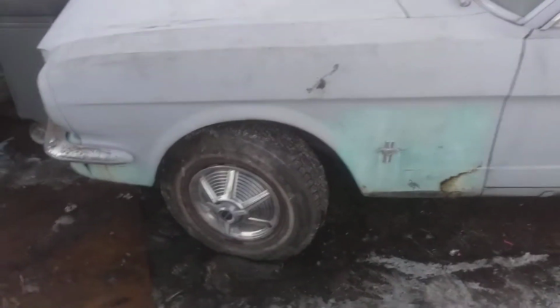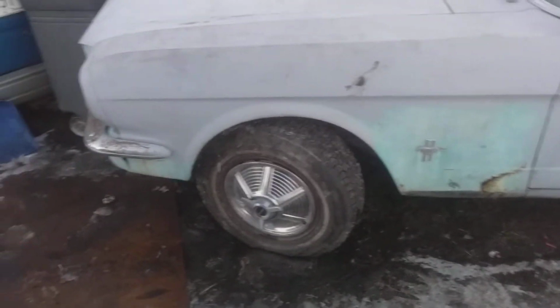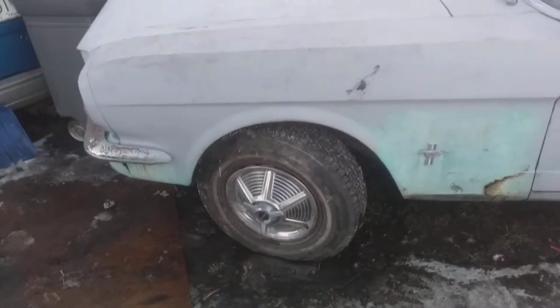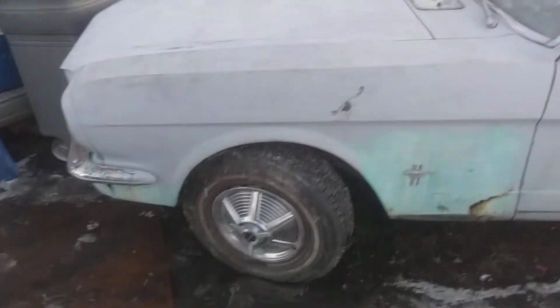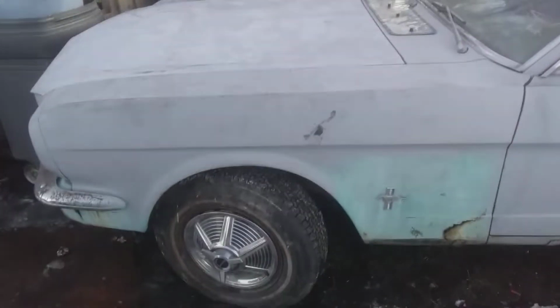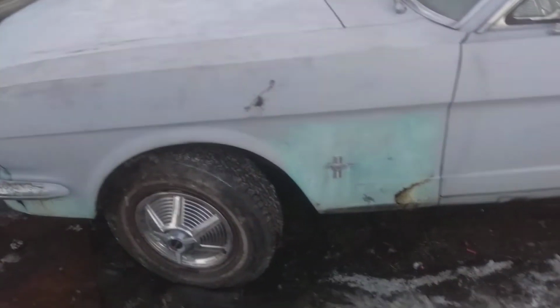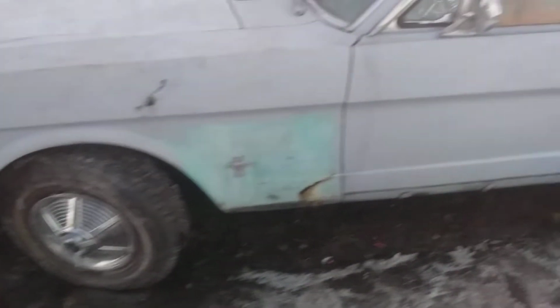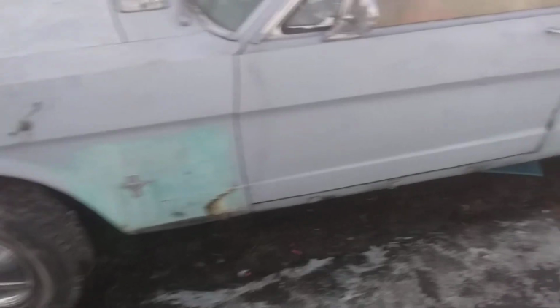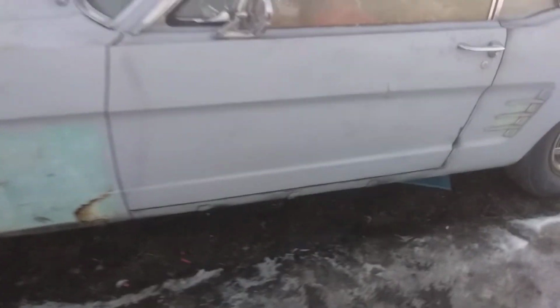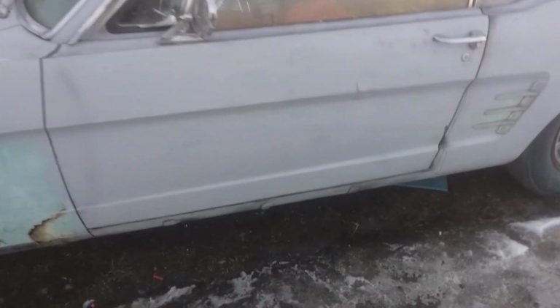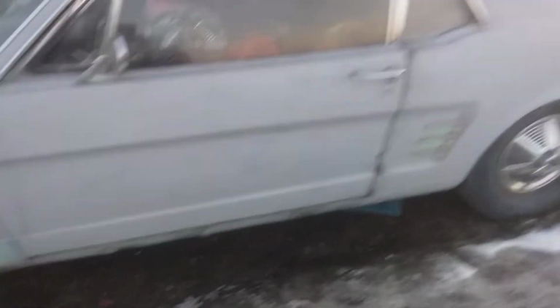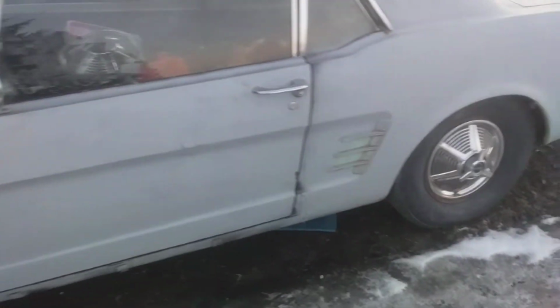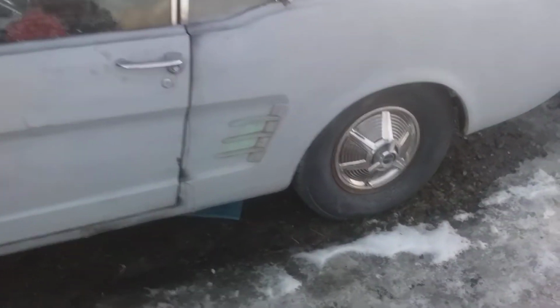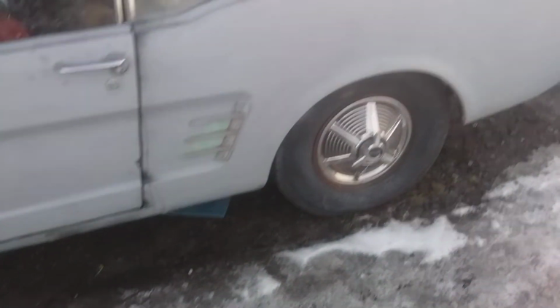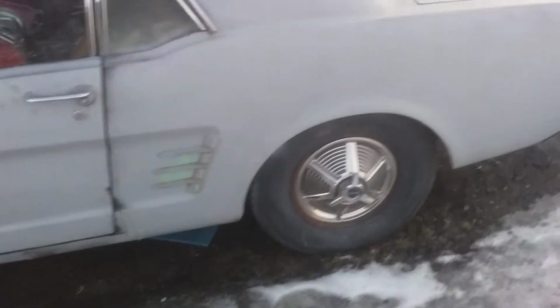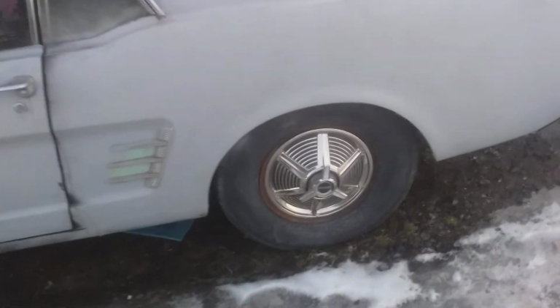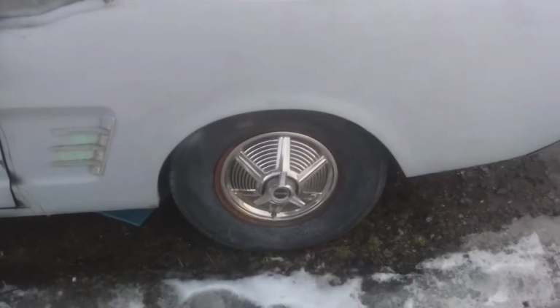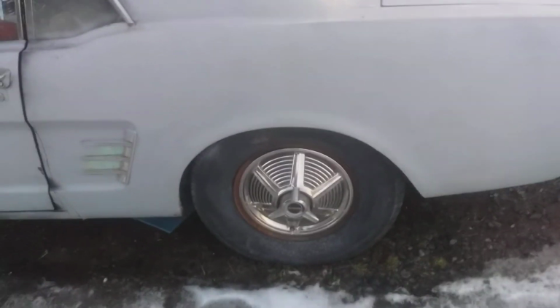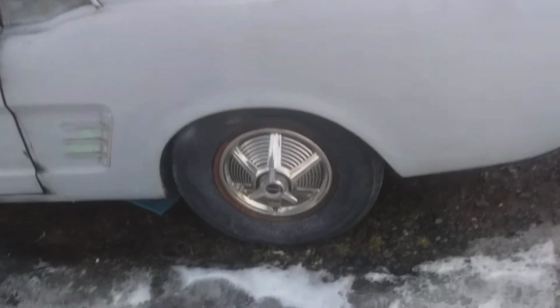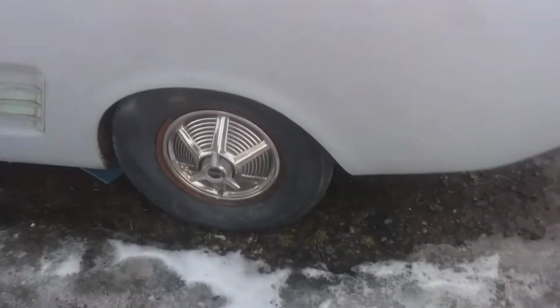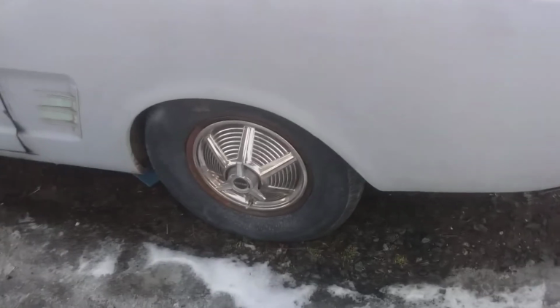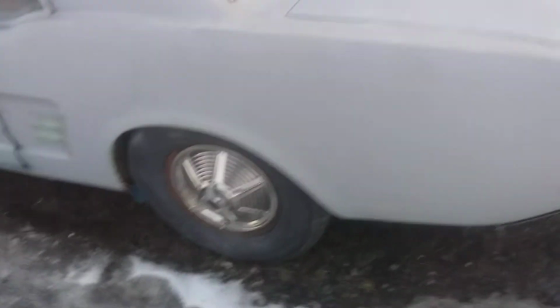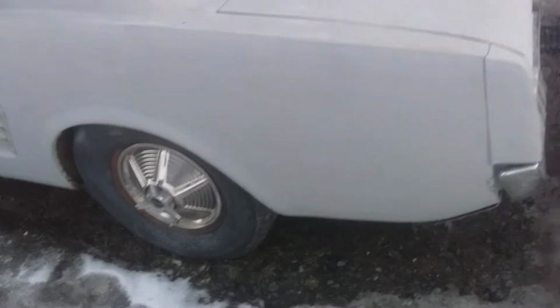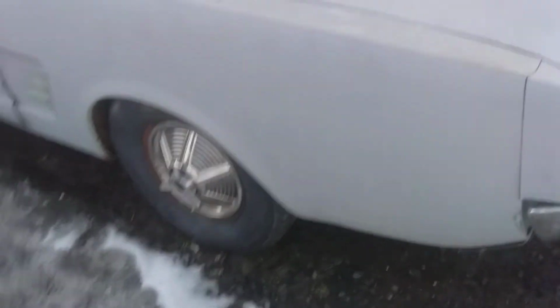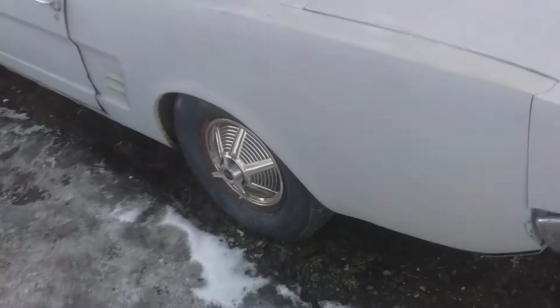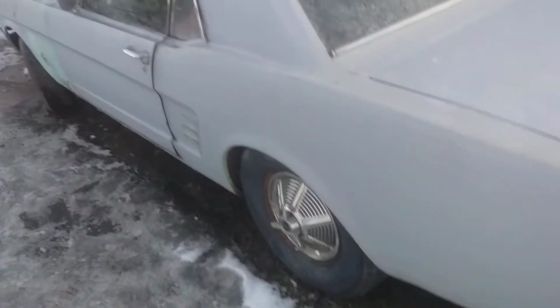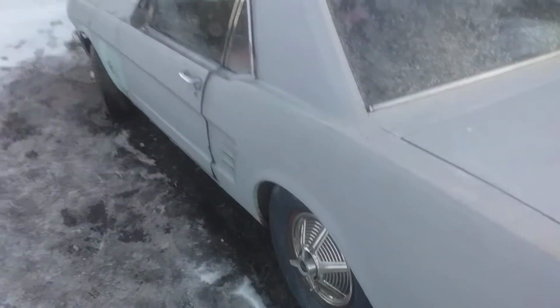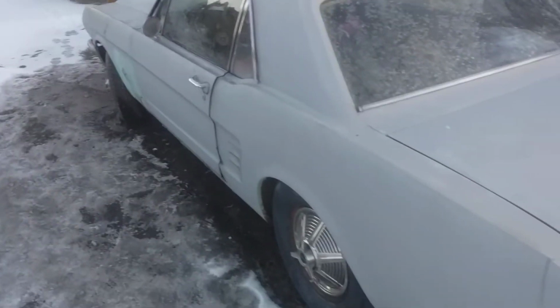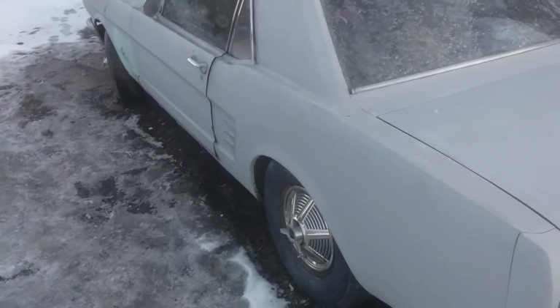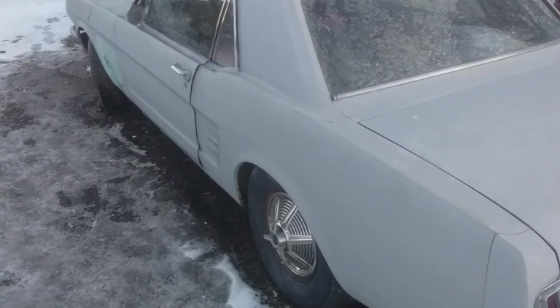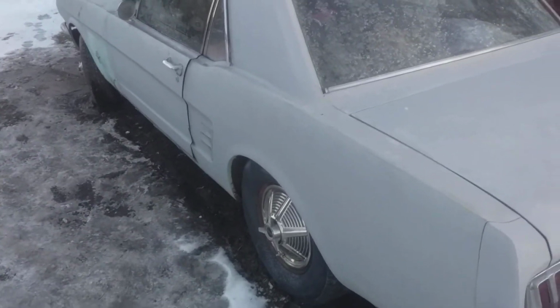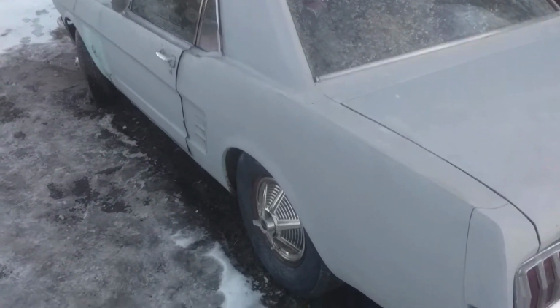Alright, a little update on the Rustang. As much as I like these spinners, I've got two sets of them on both the 66 and the 67.